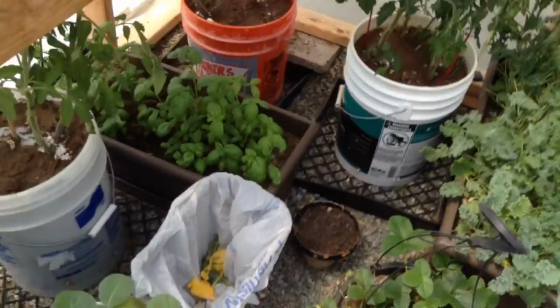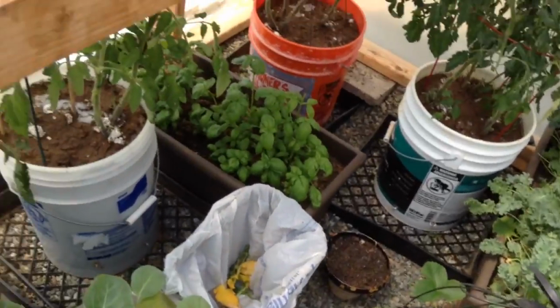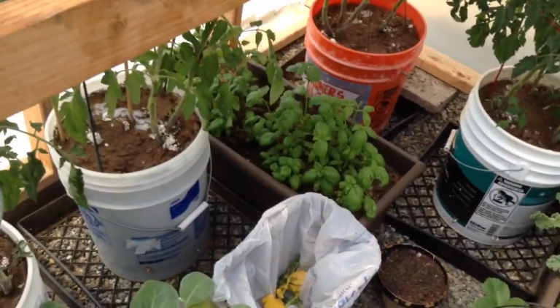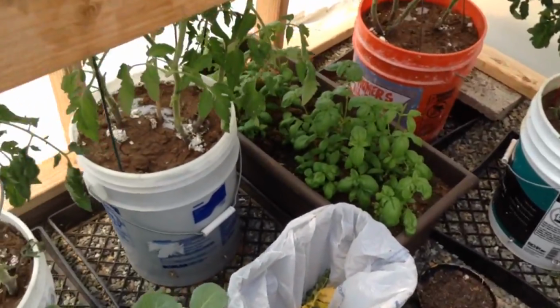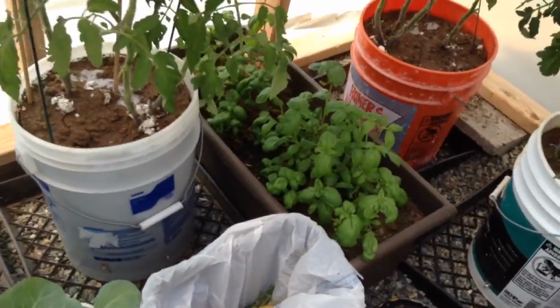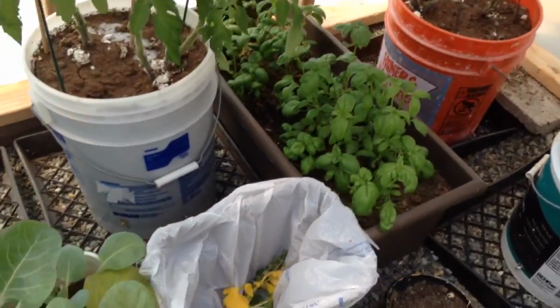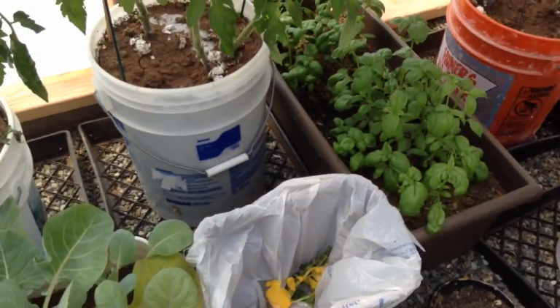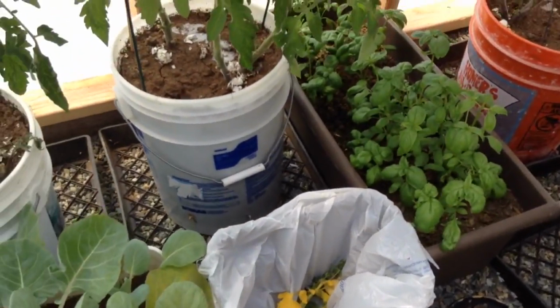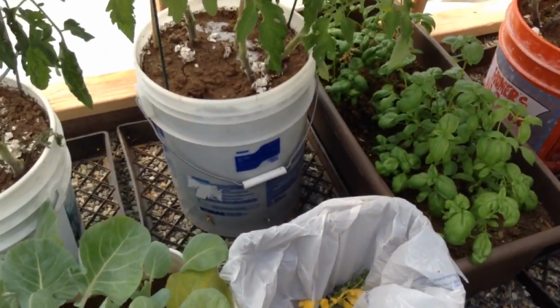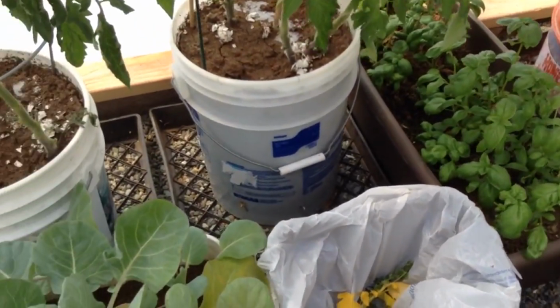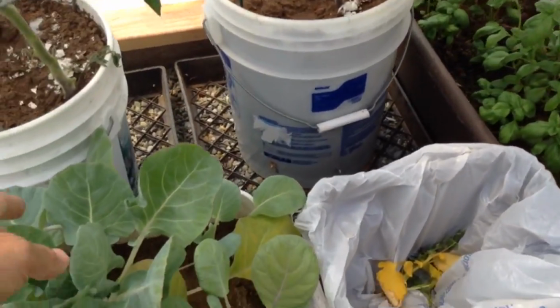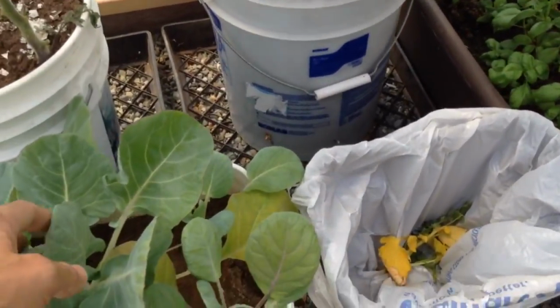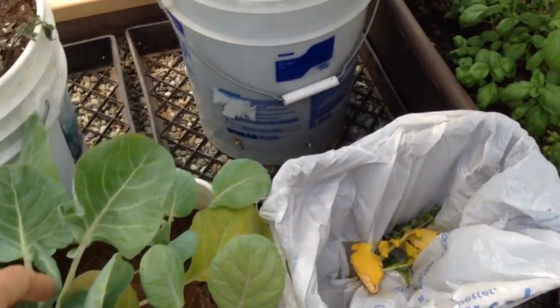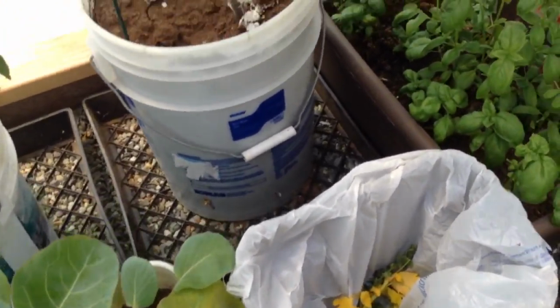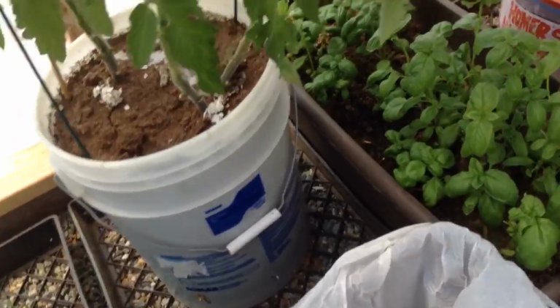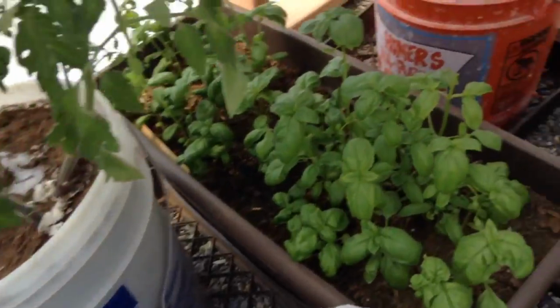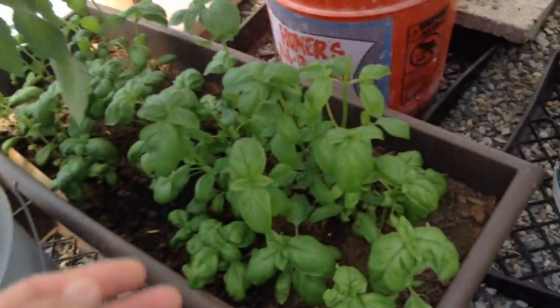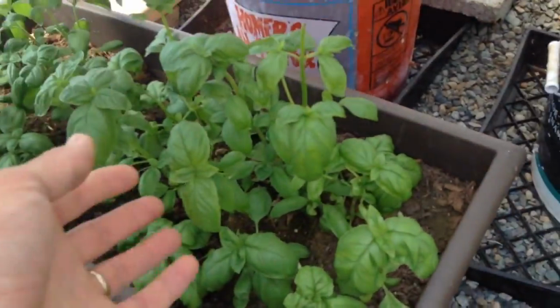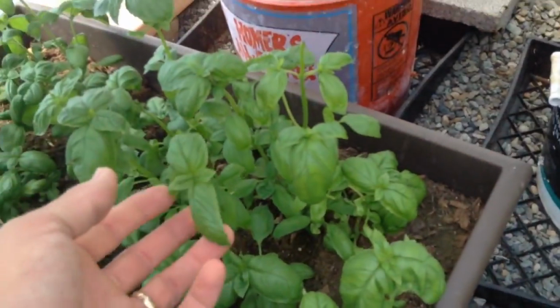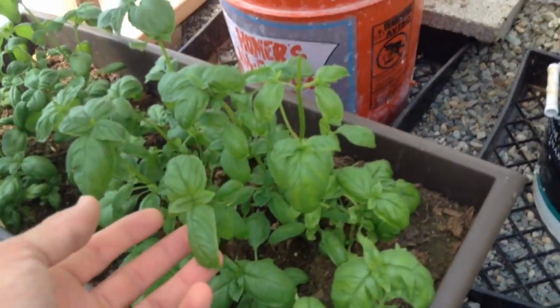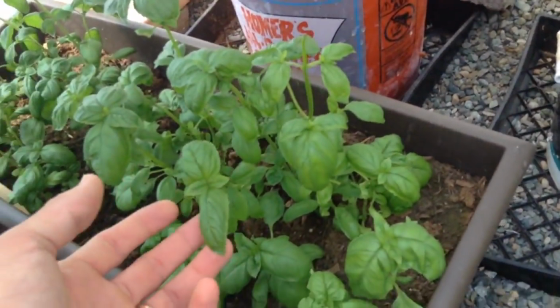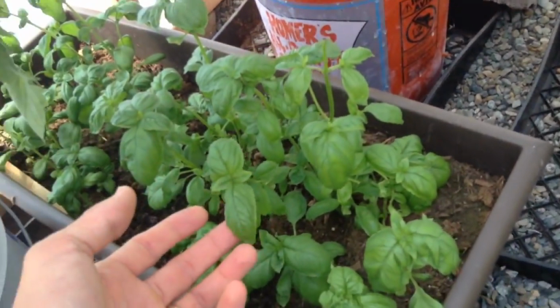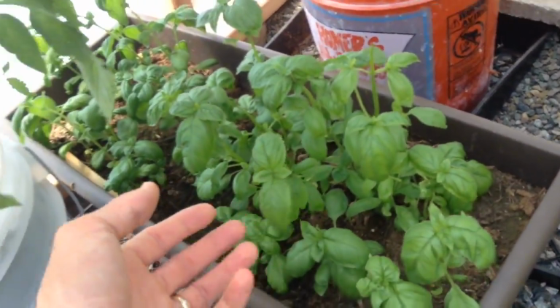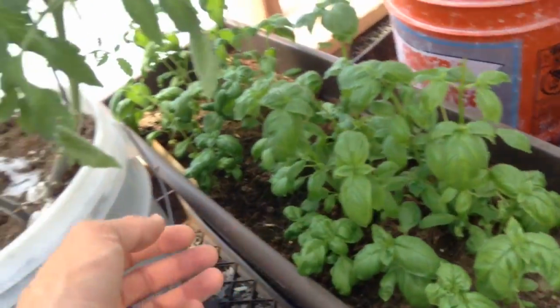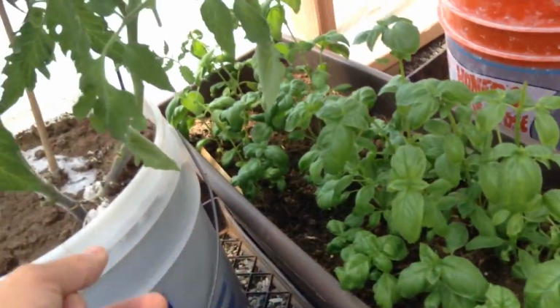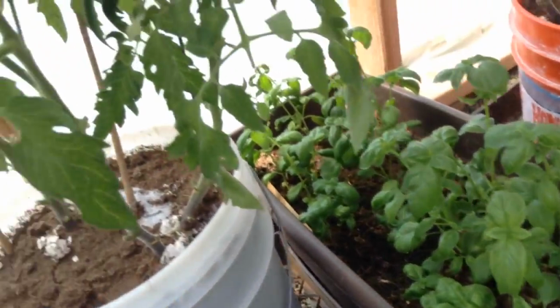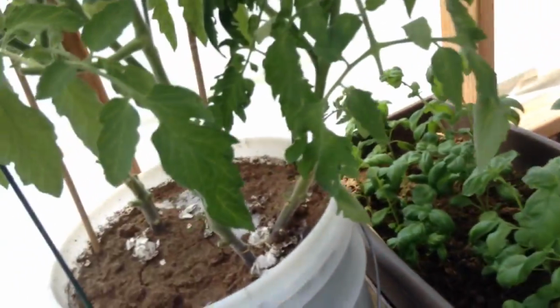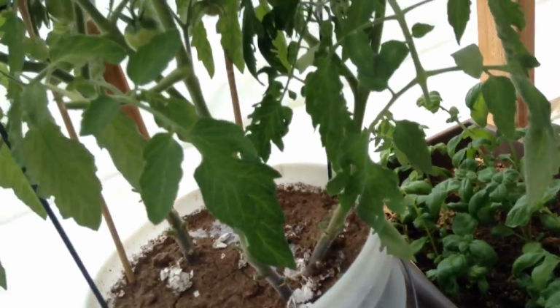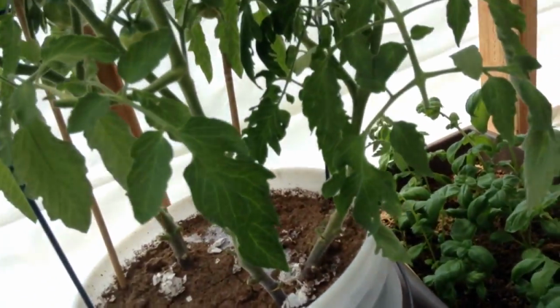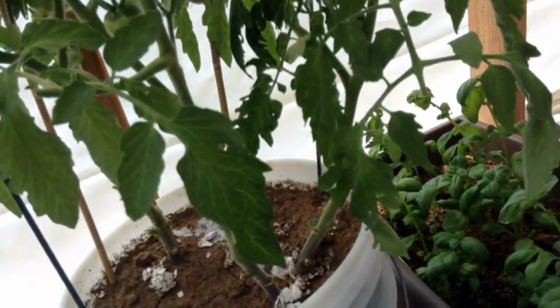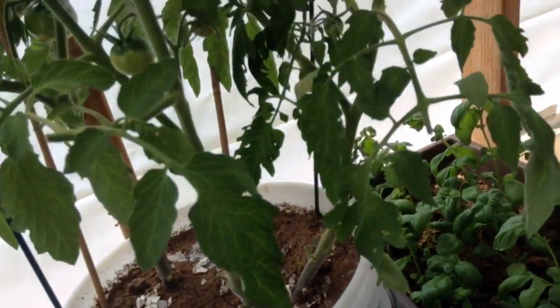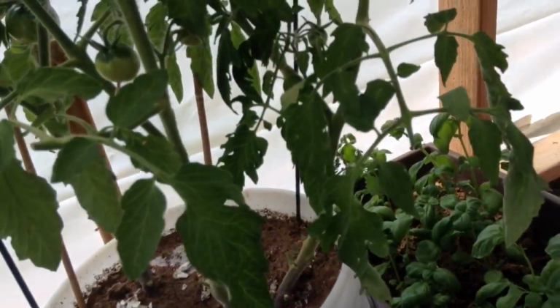And Brussels sprouts. Basil is doing good, but looks a little droopy. Maybe they need some water — I think they need some water.